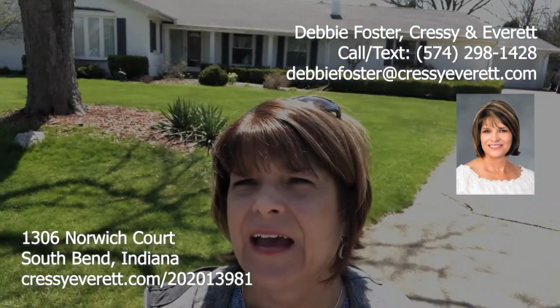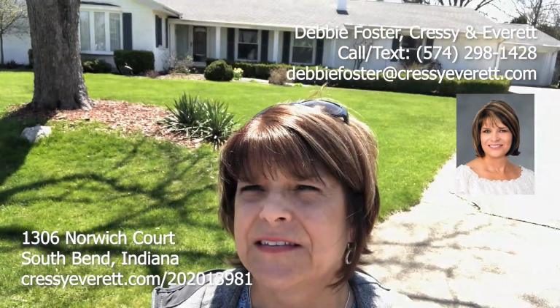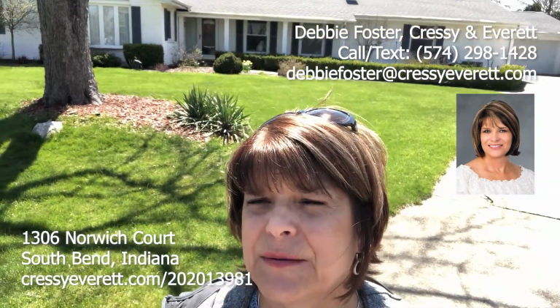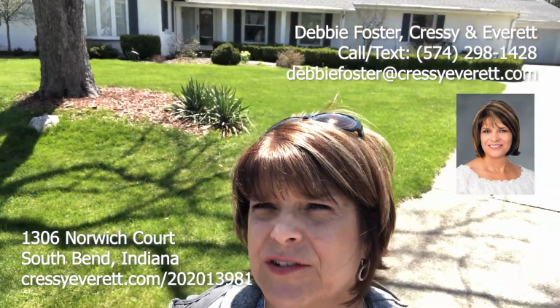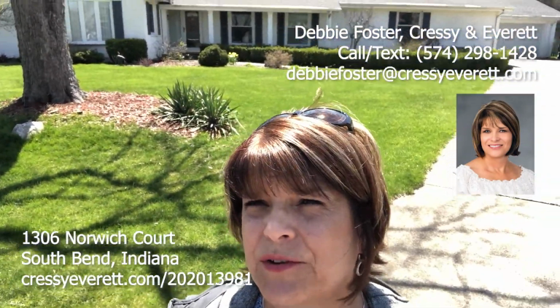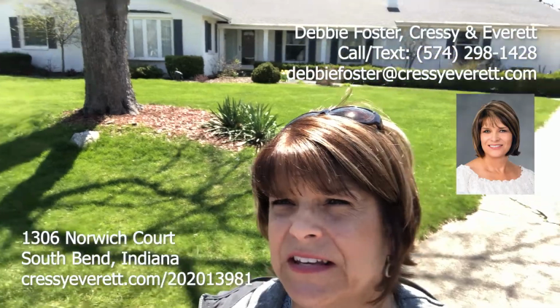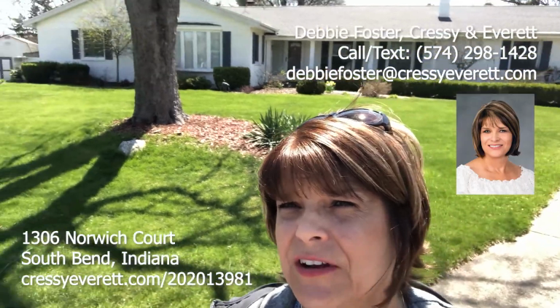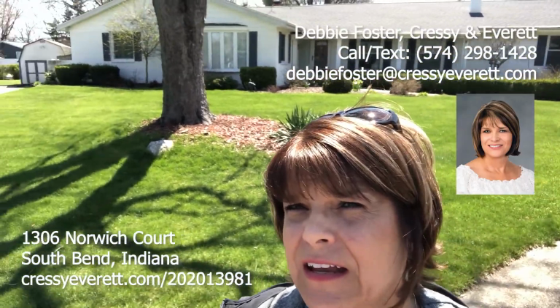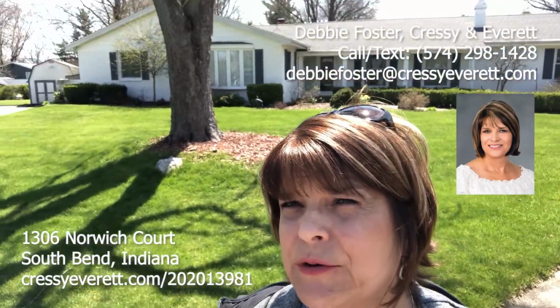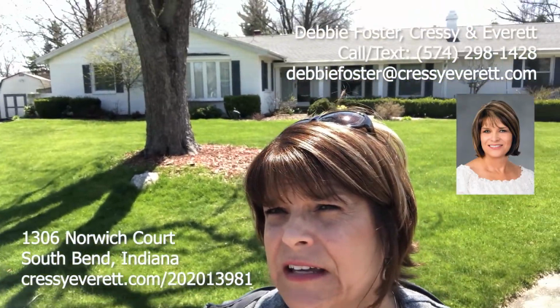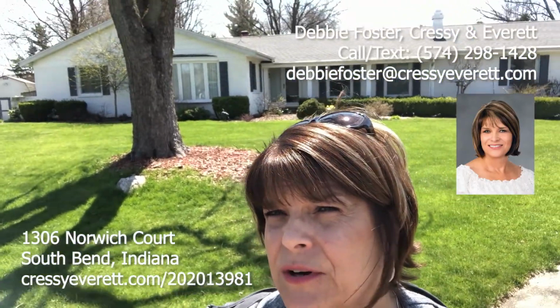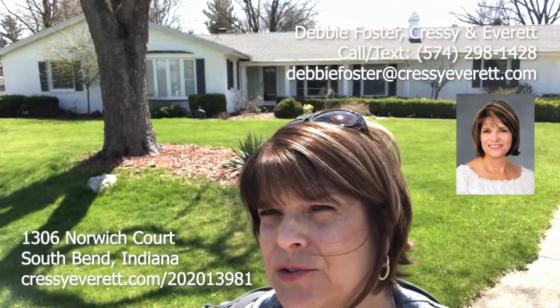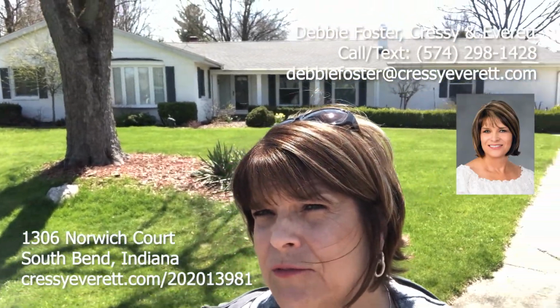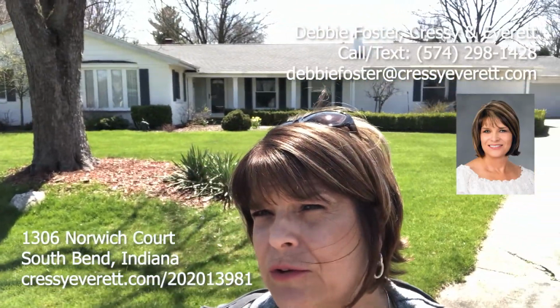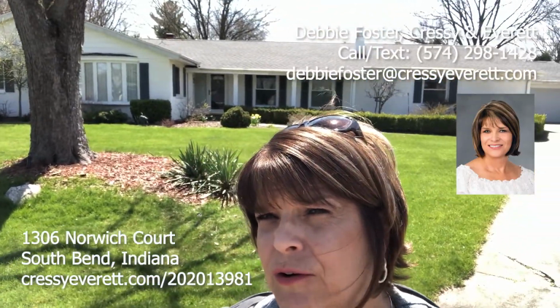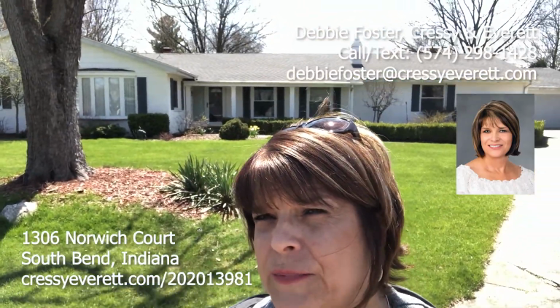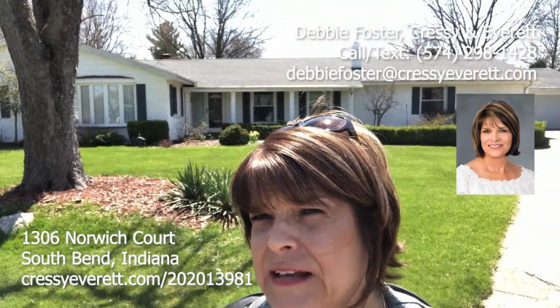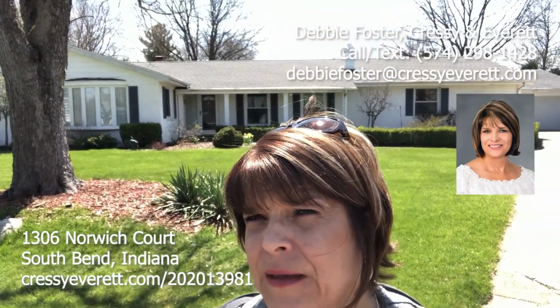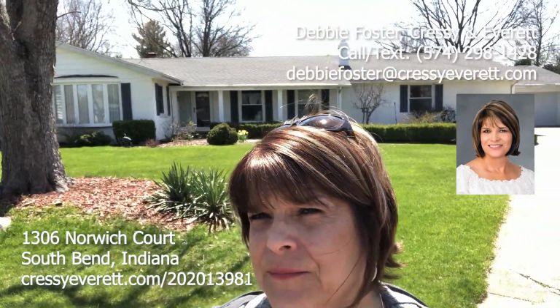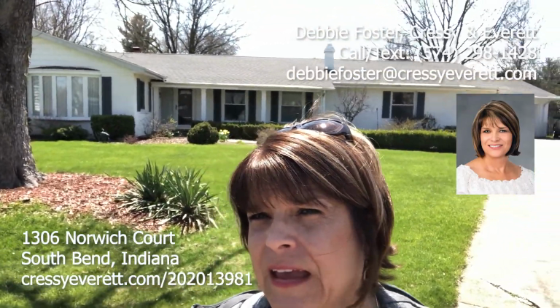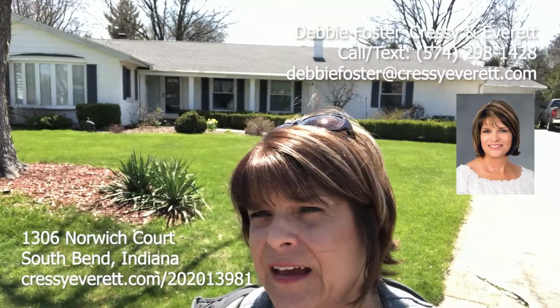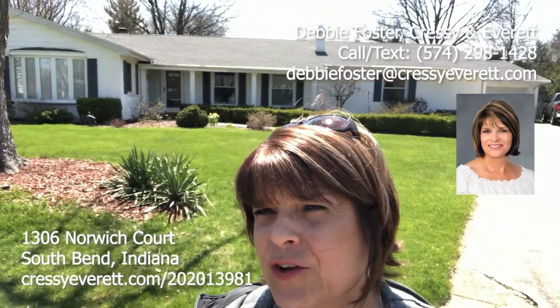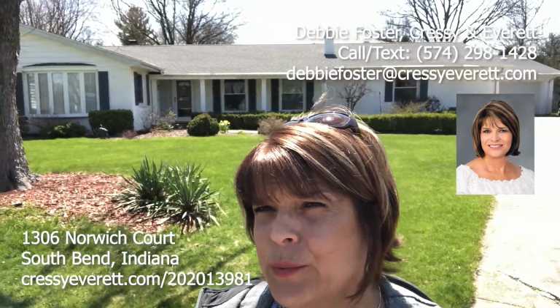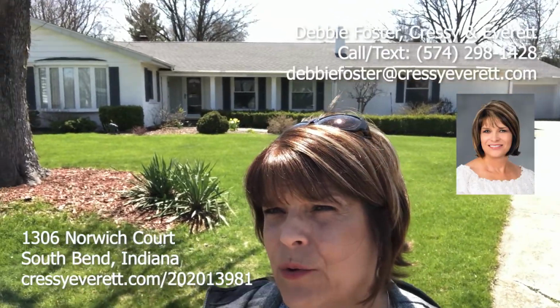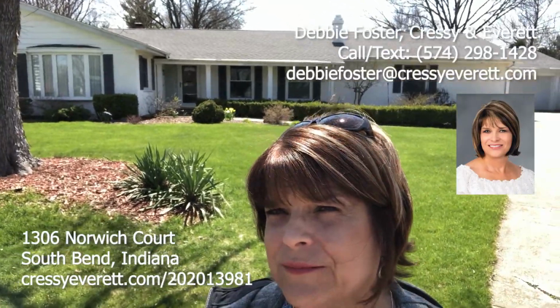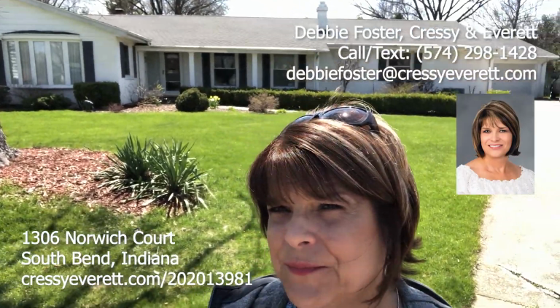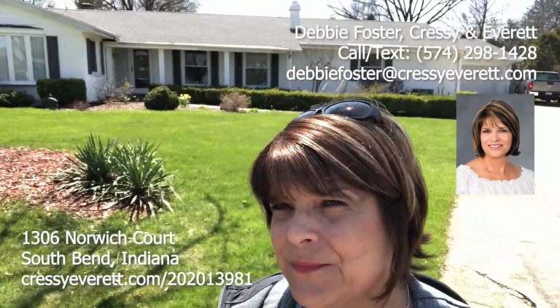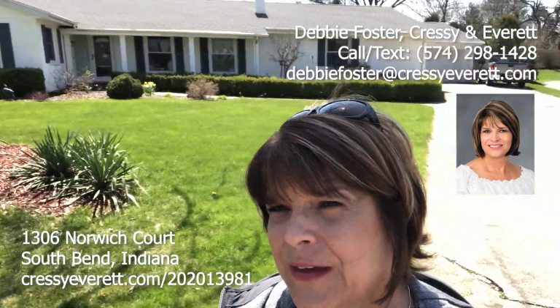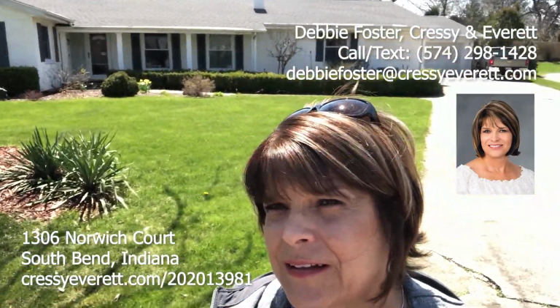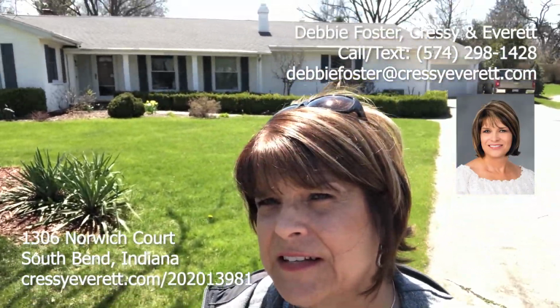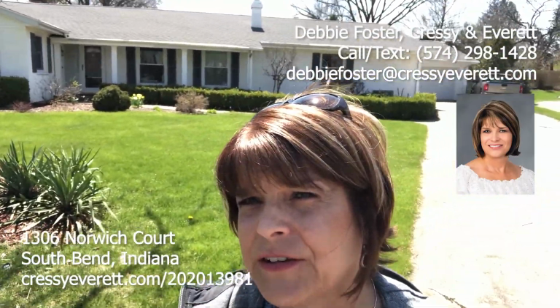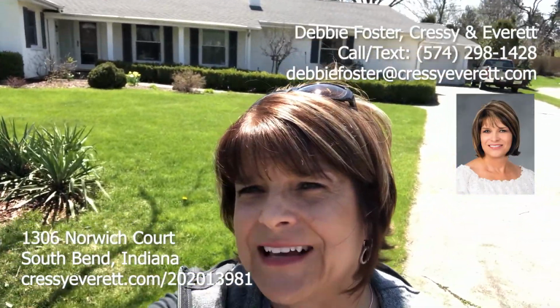Hi, this is Debbie Foster with Cressy and Everett, and I'm going to take you on a tour of a beautiful home in South Bend on Norwick Court. Let's take a look inside.